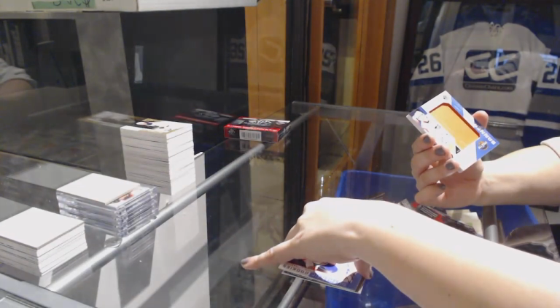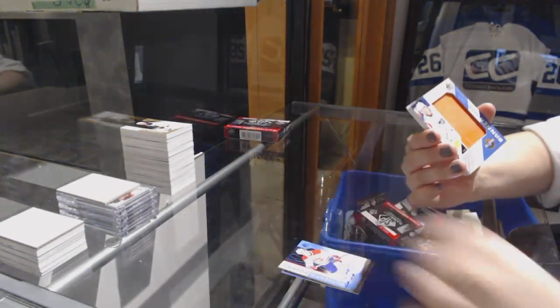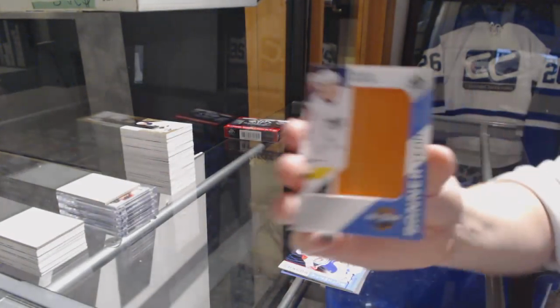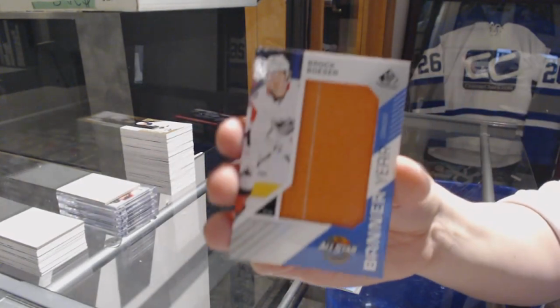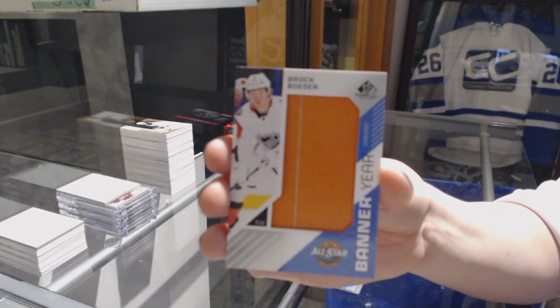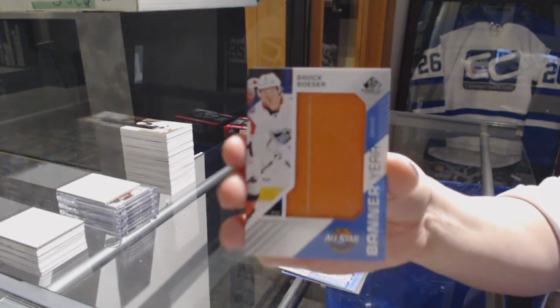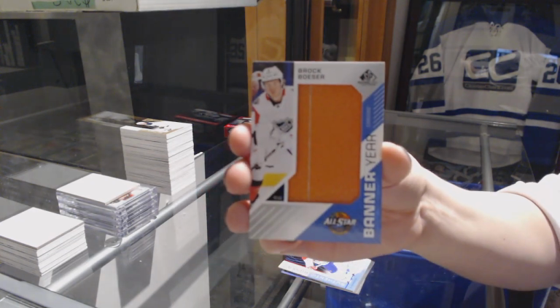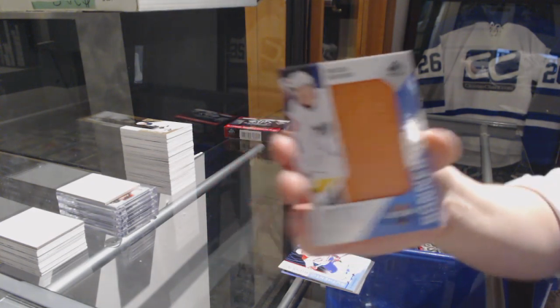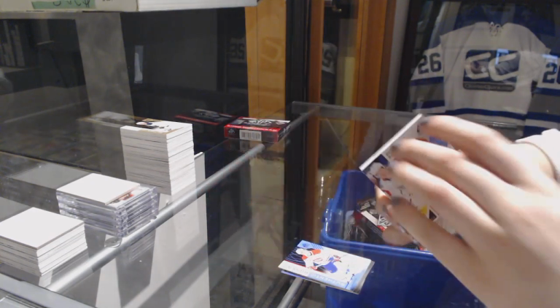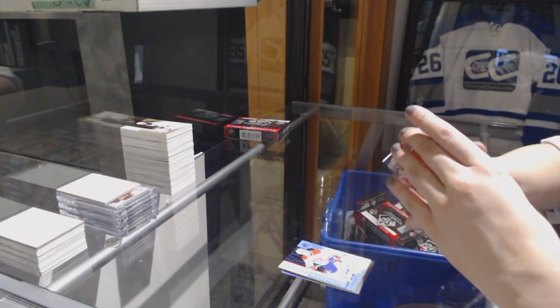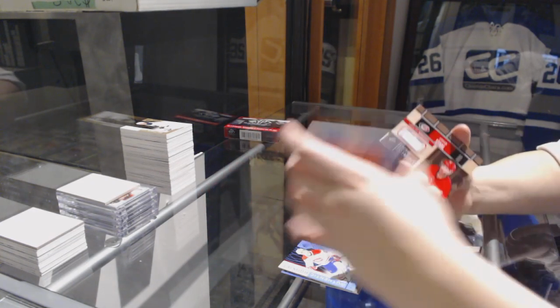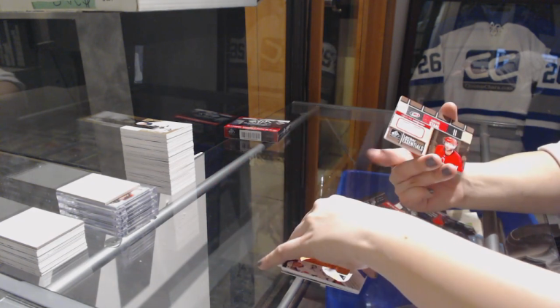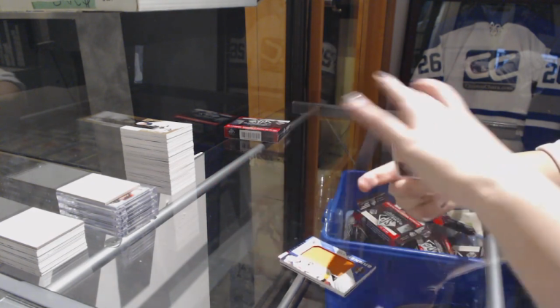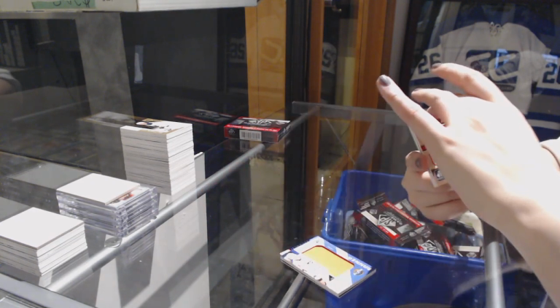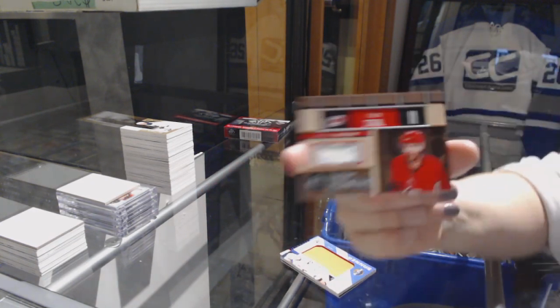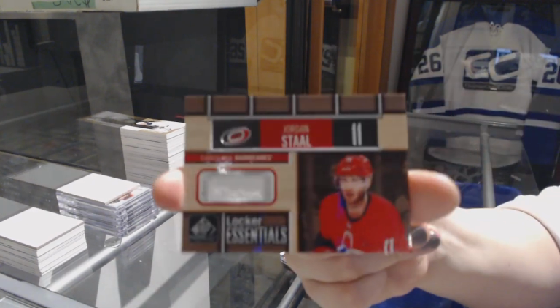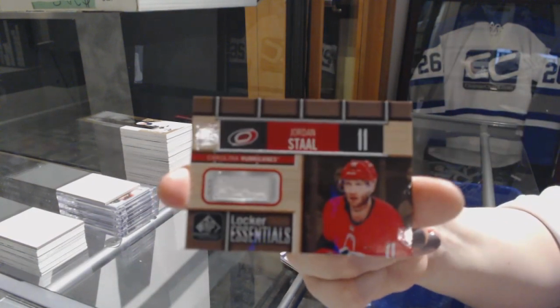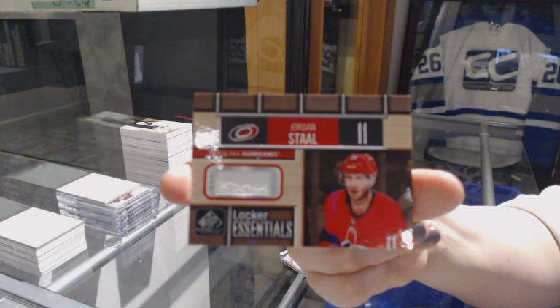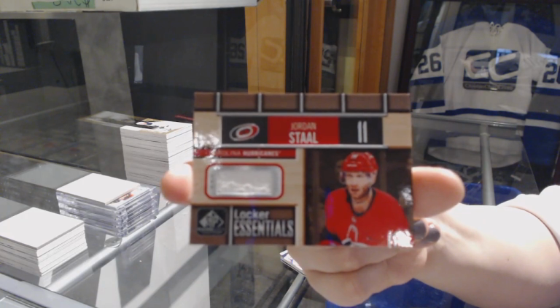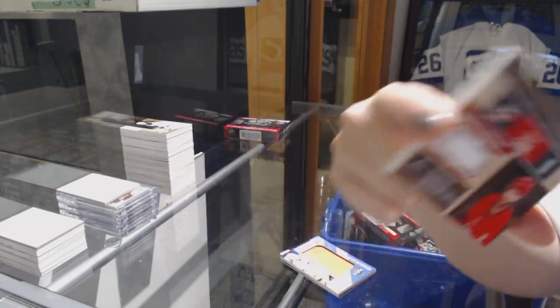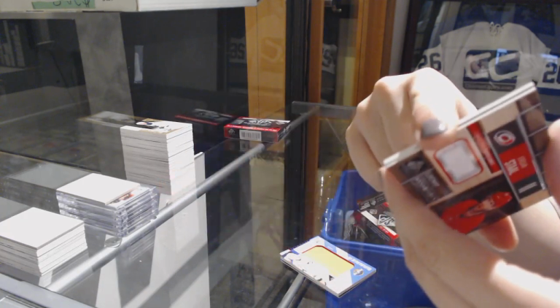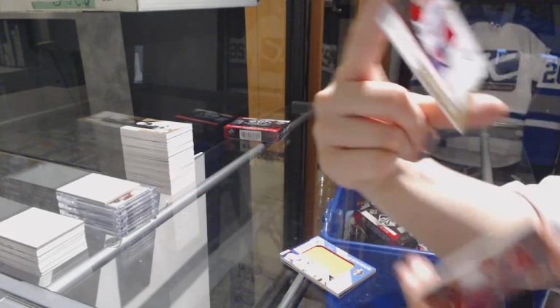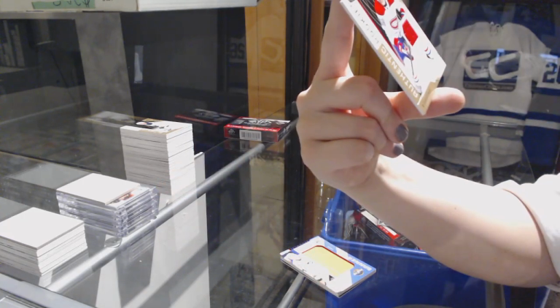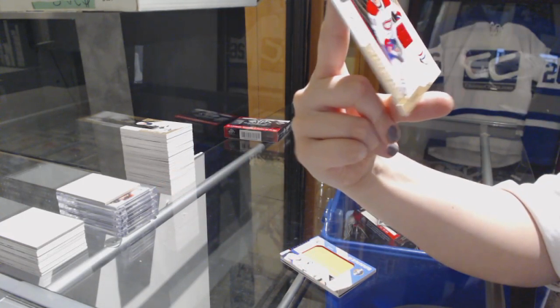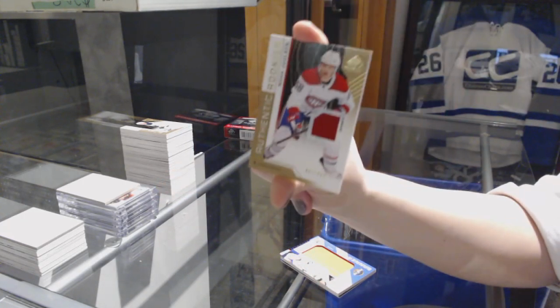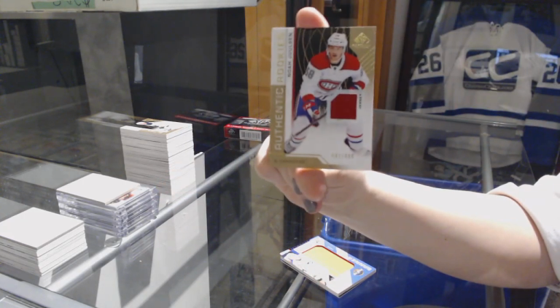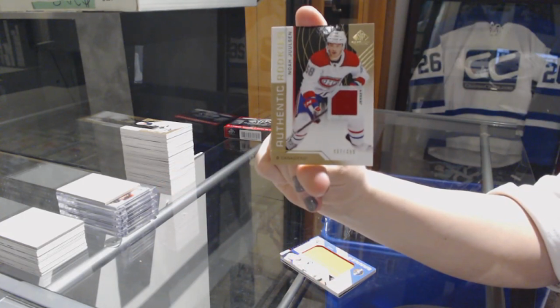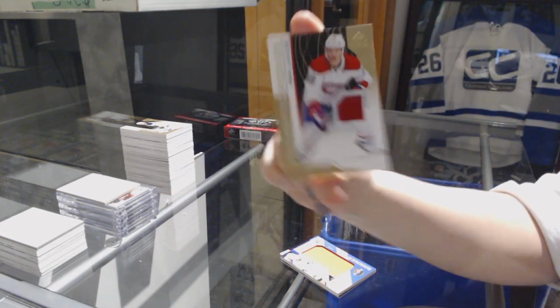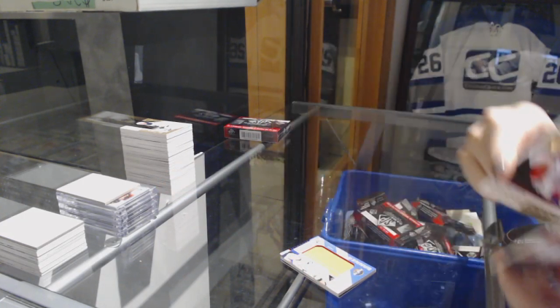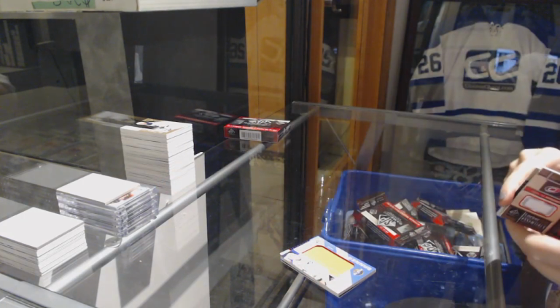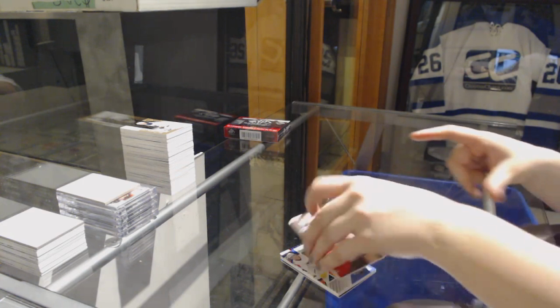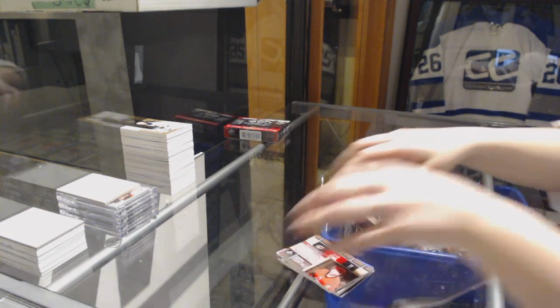Banner here, Brock Besser for the Vancouver Canucks. Walker Essentials, Jordan Stahl for the Hurricanes. And number 4.99, Noah Yulfin for the Montreal Canadiens.